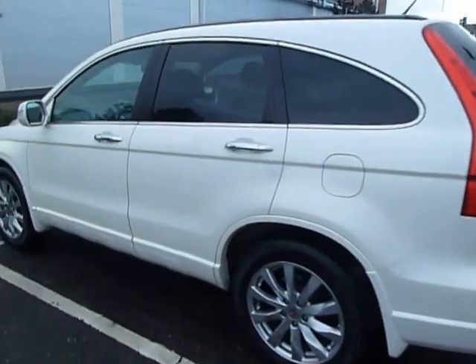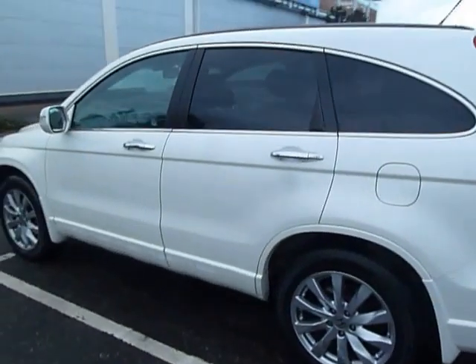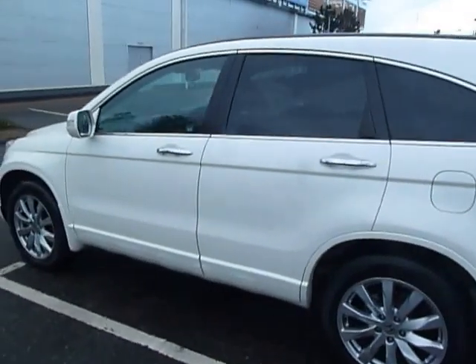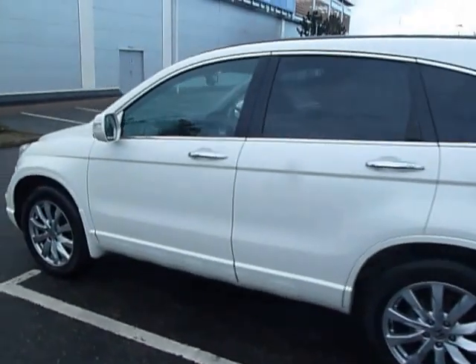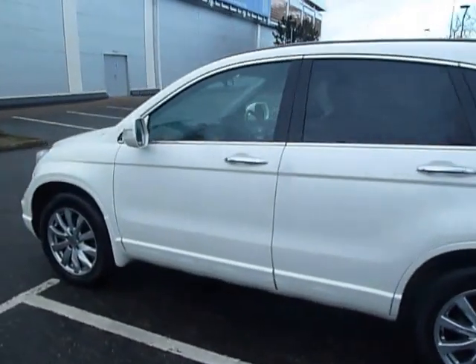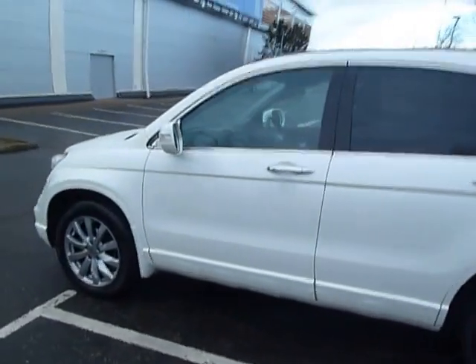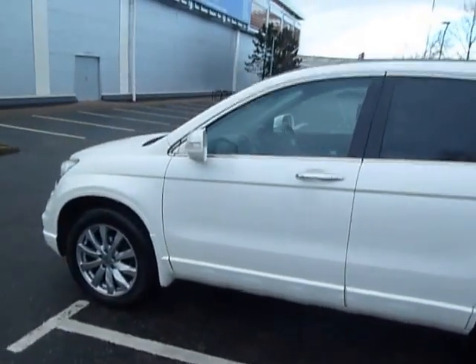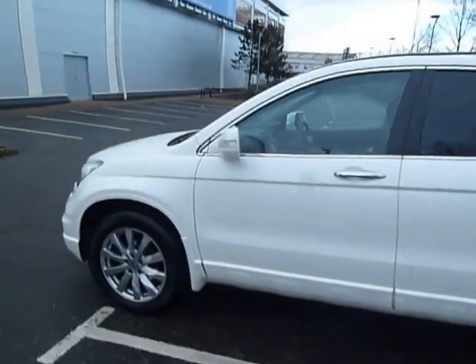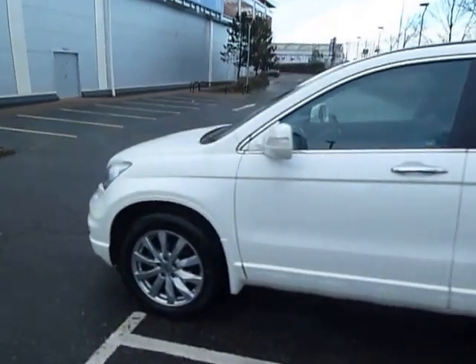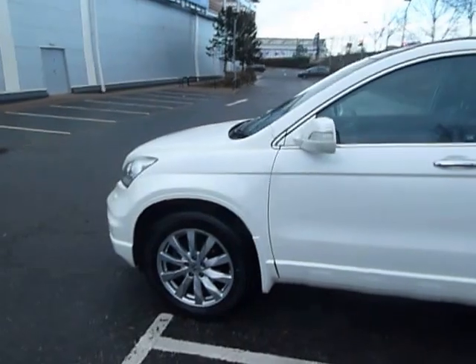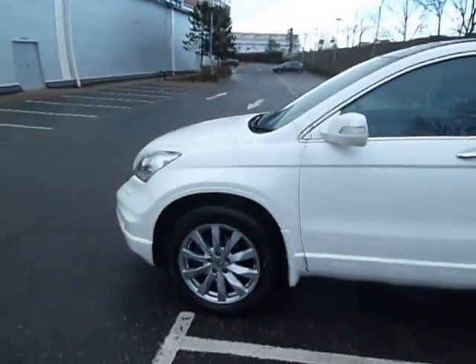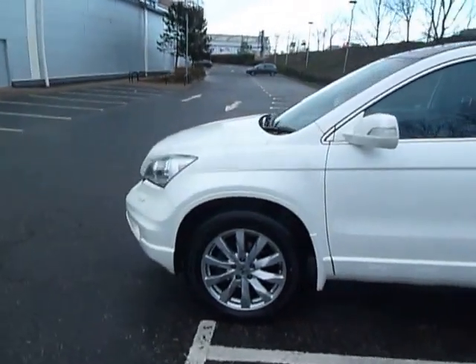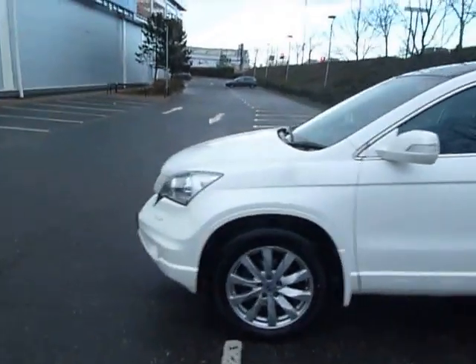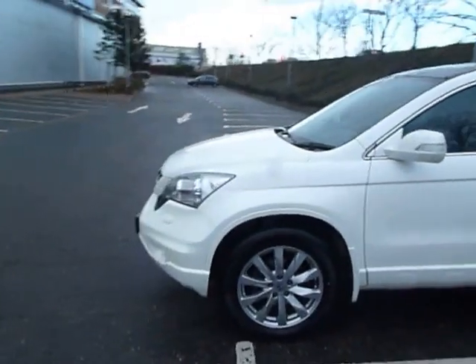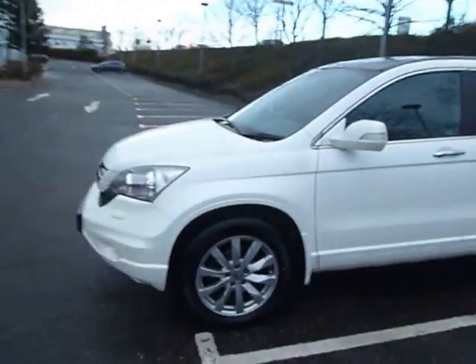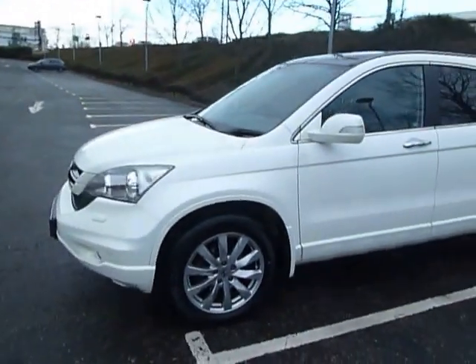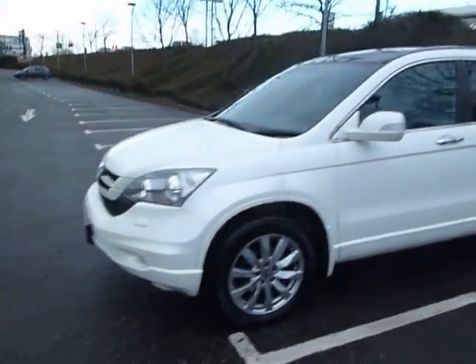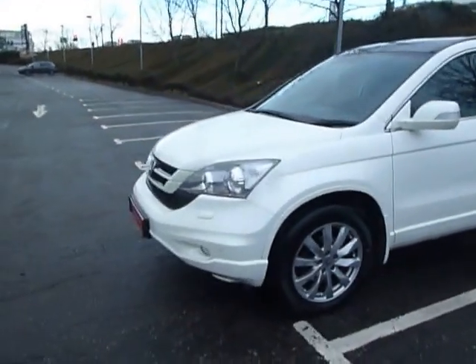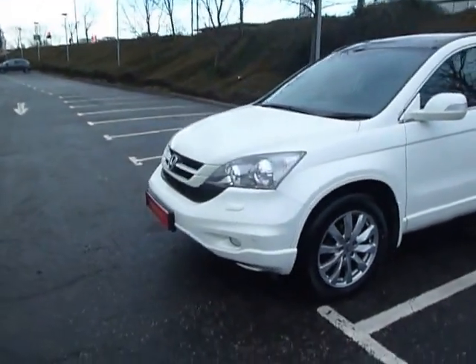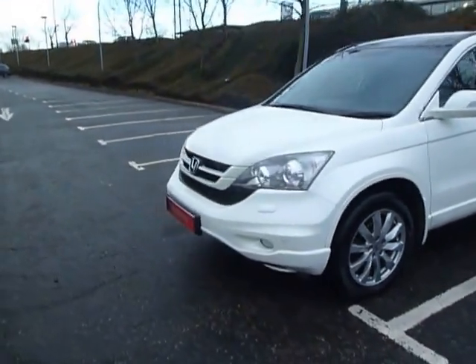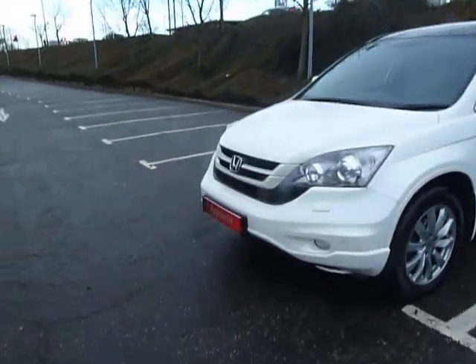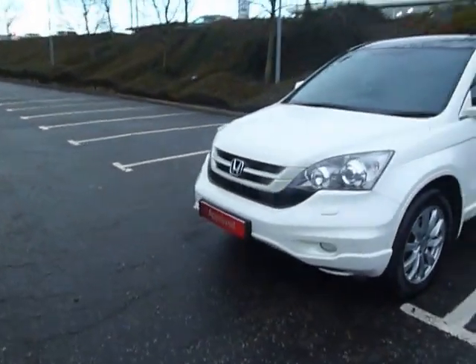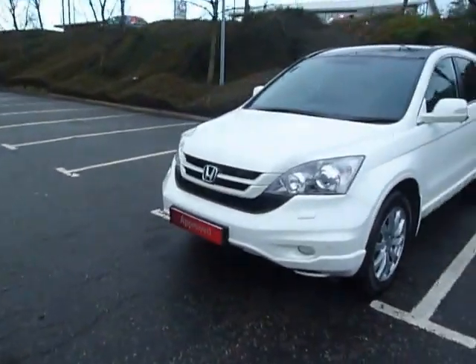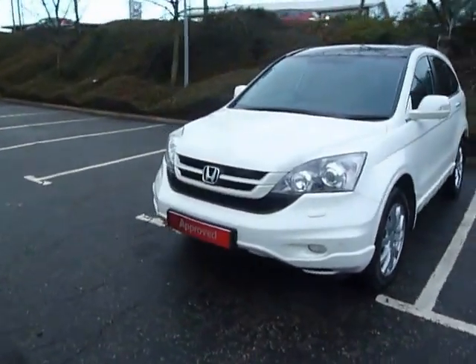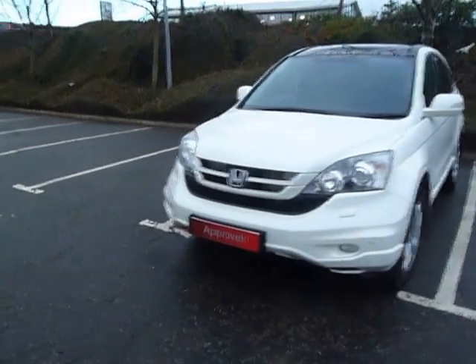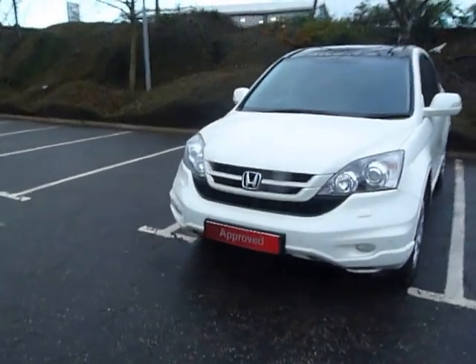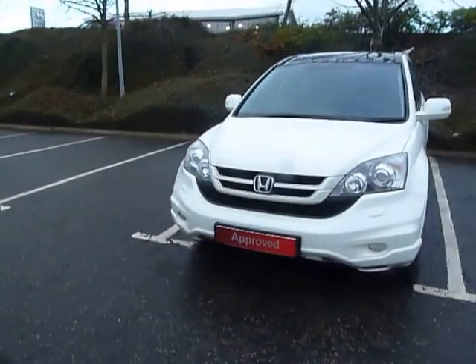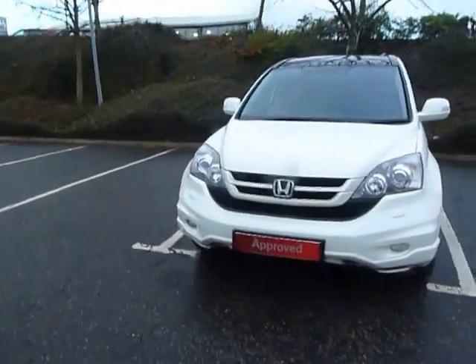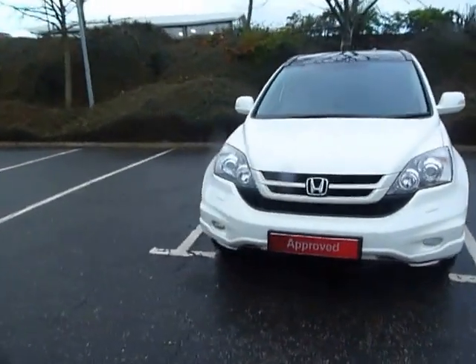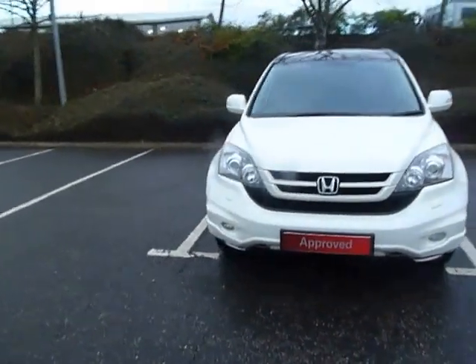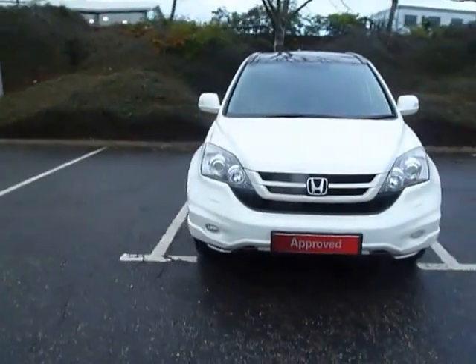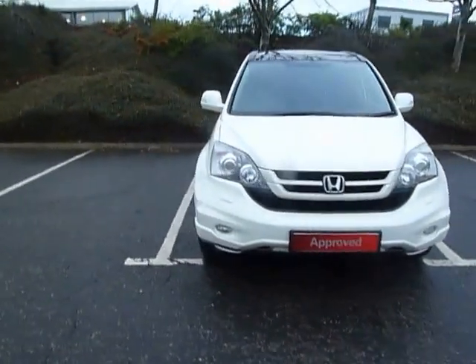If you'd like some more information on this car or would like to come along and have a test drive, please contact myself, Clark Allen, or my colleagues on 01743 440 999. Thank you.